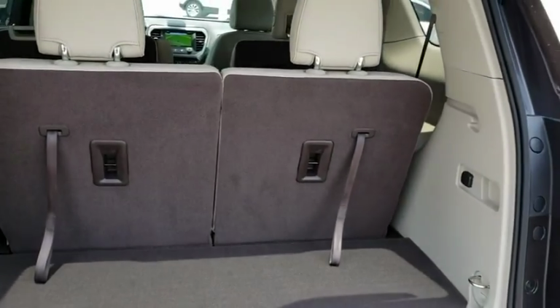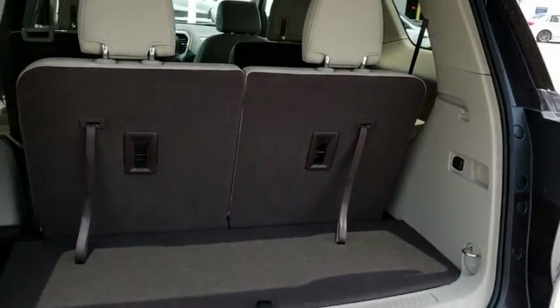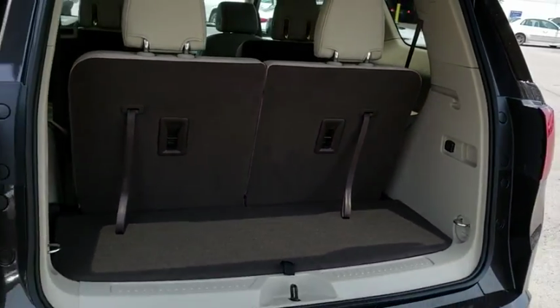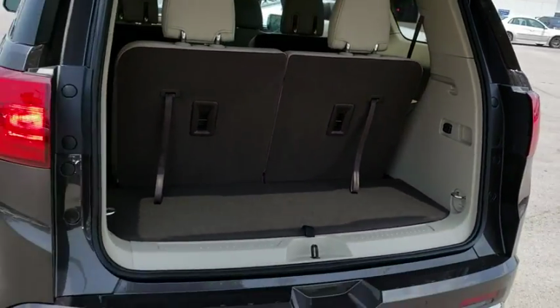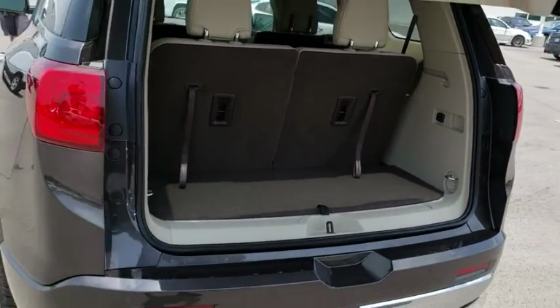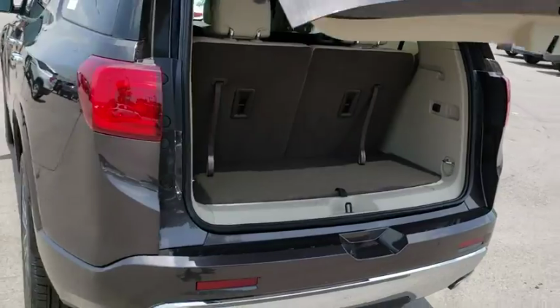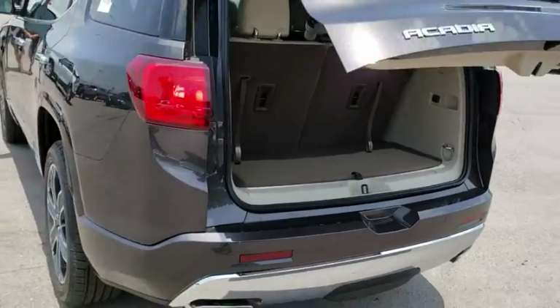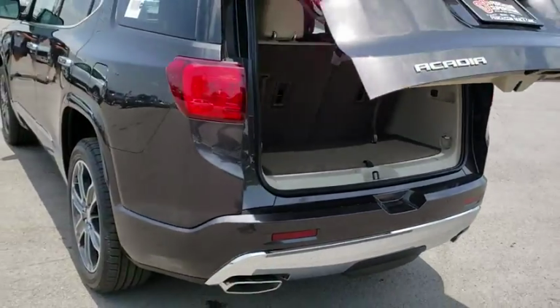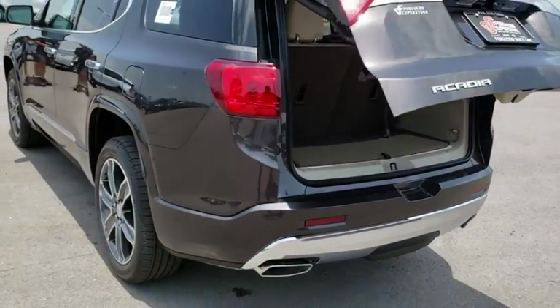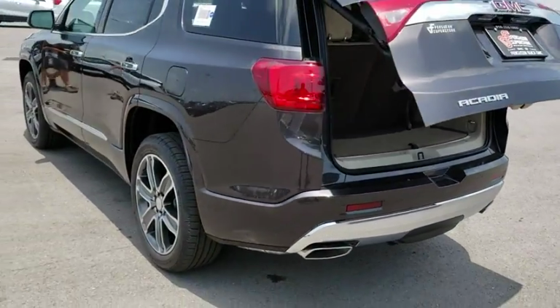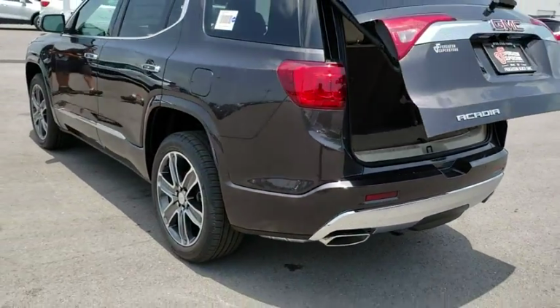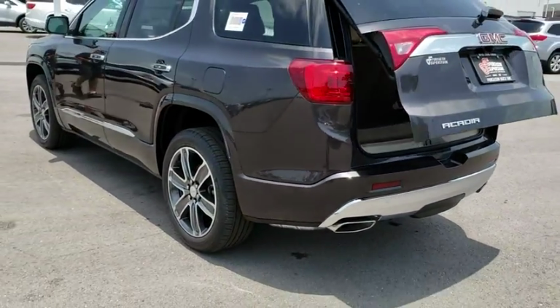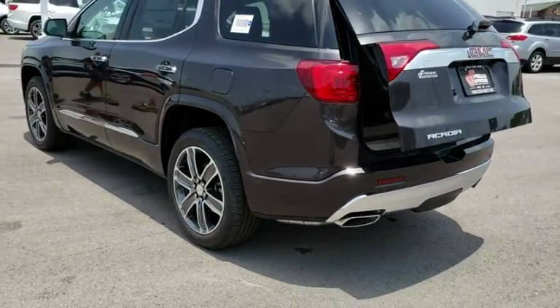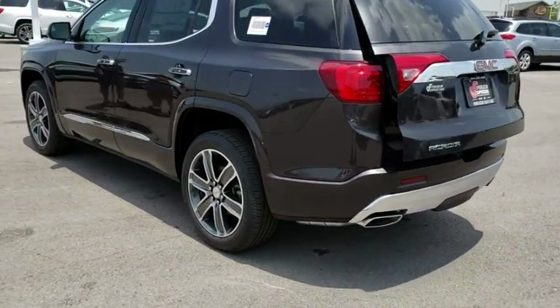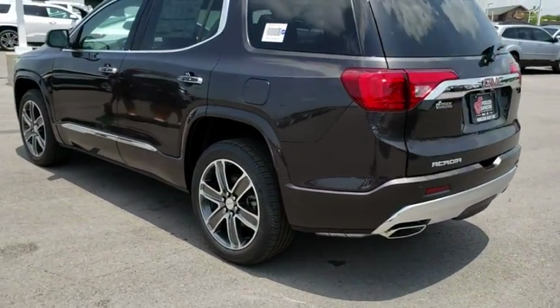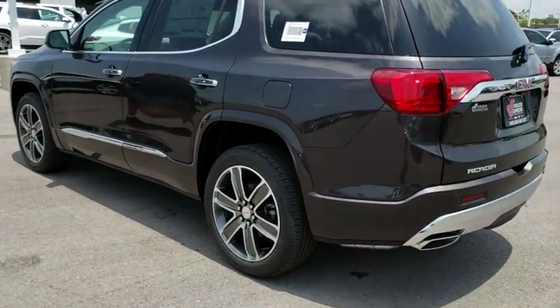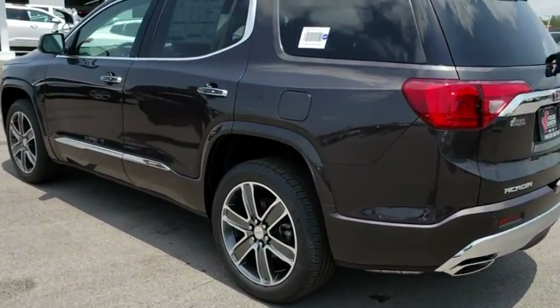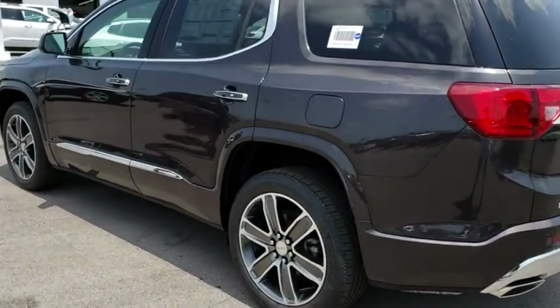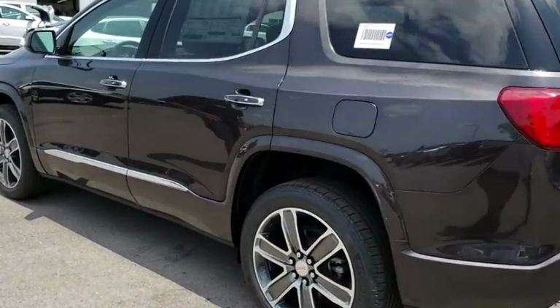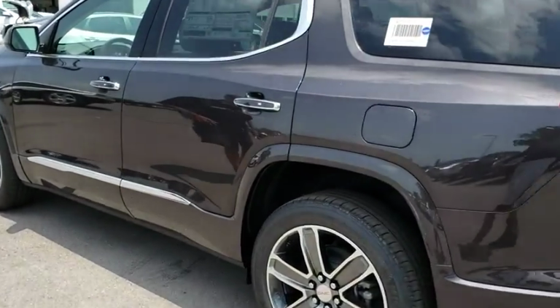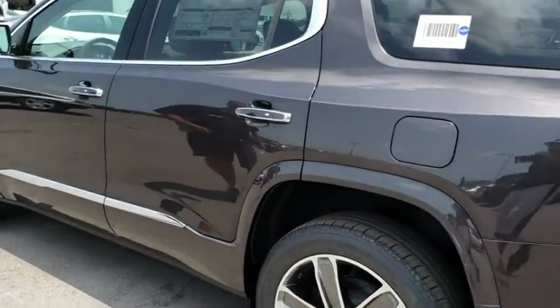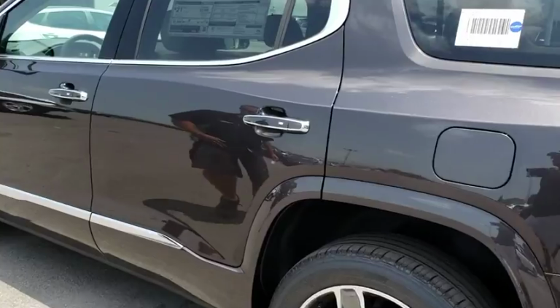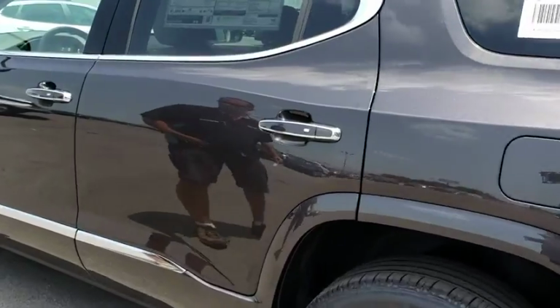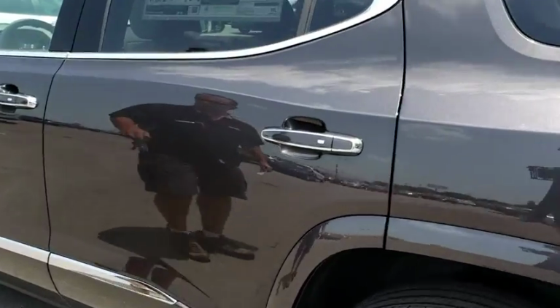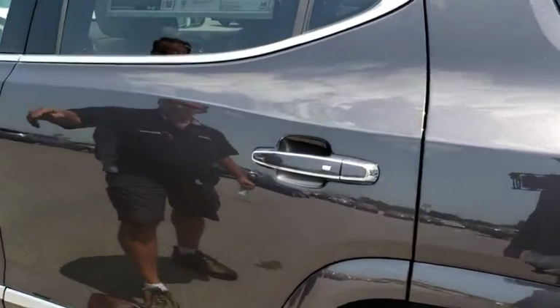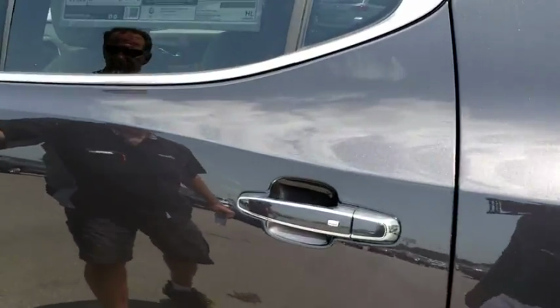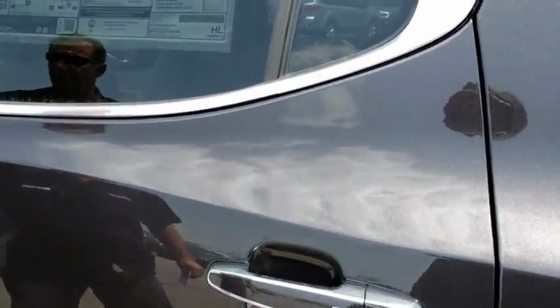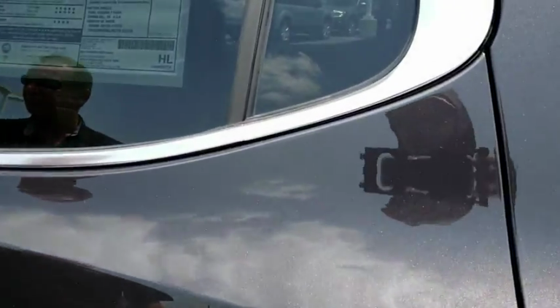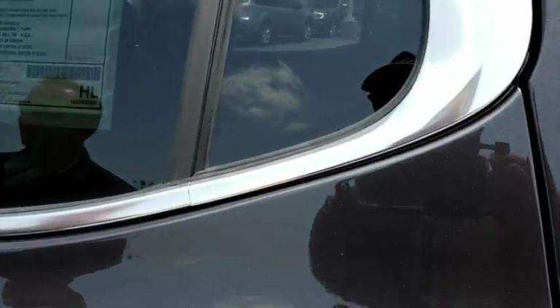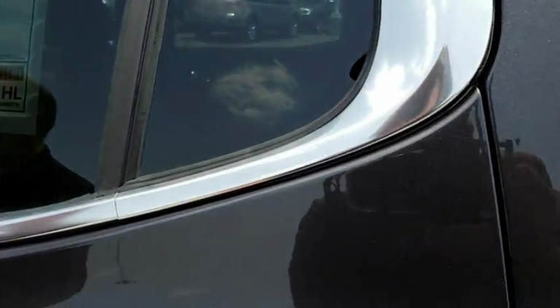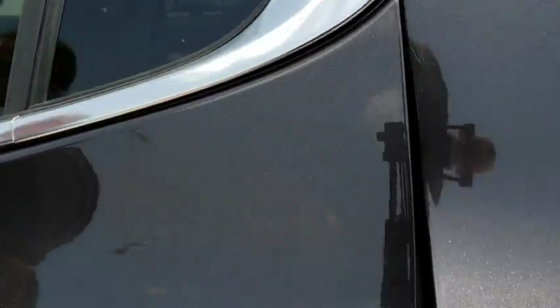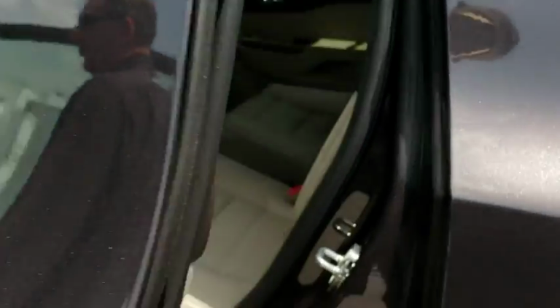Bluetooth, leather-wrapped steering wheel, adjustable steering wheel, keyless start, cruise control, floor mats, aluminum wheels, four-wheel disc brakes, auto-dimming rear-view mirror.